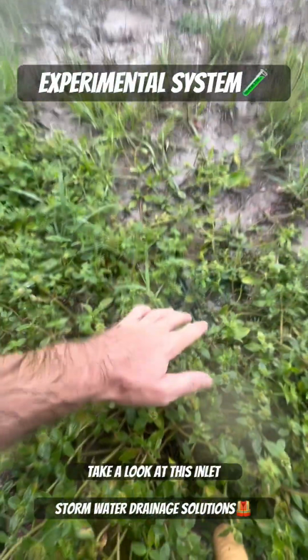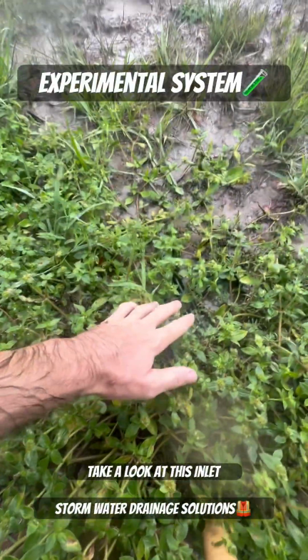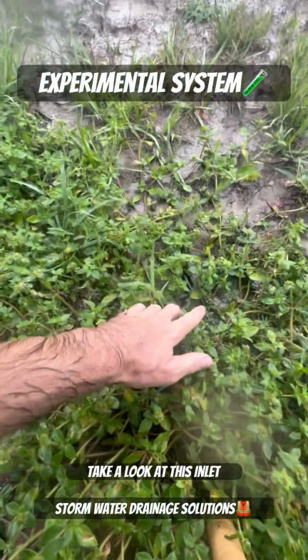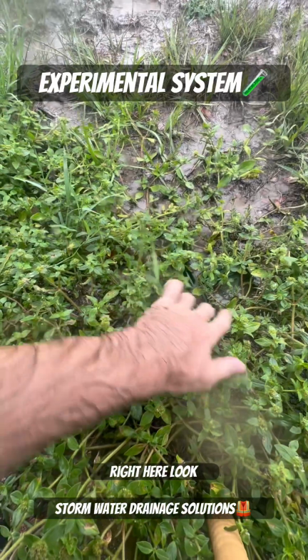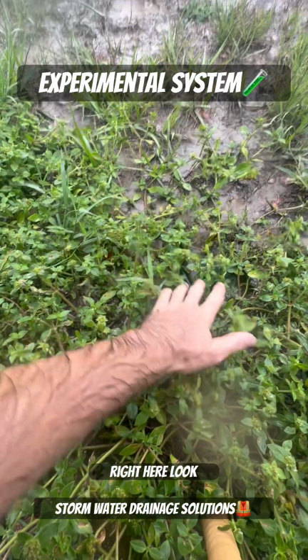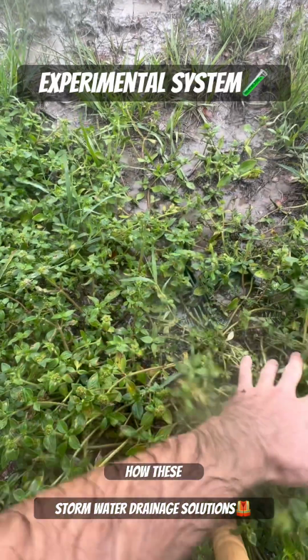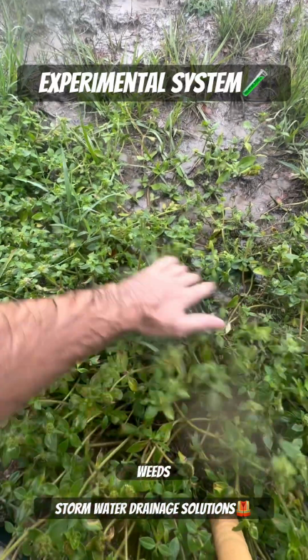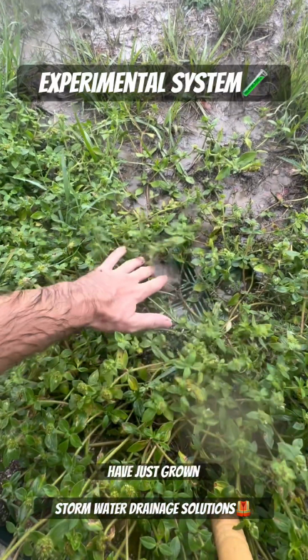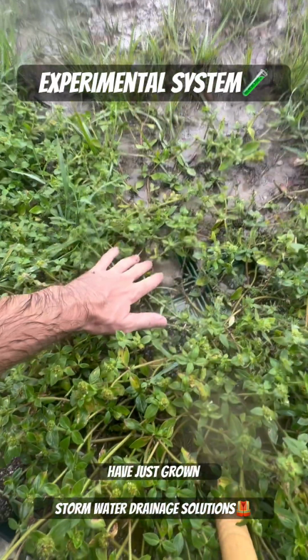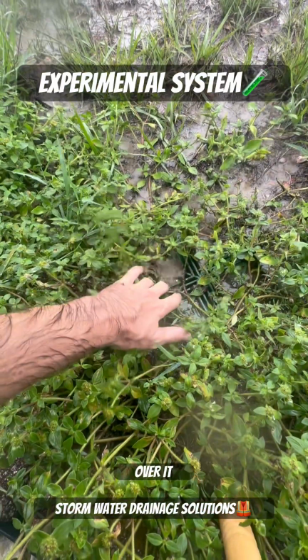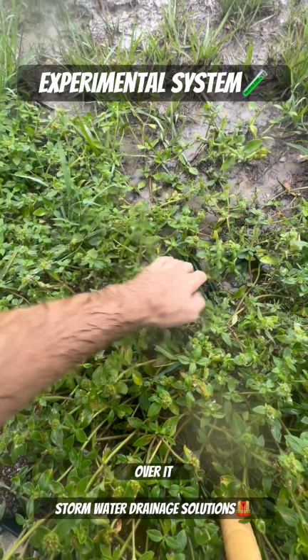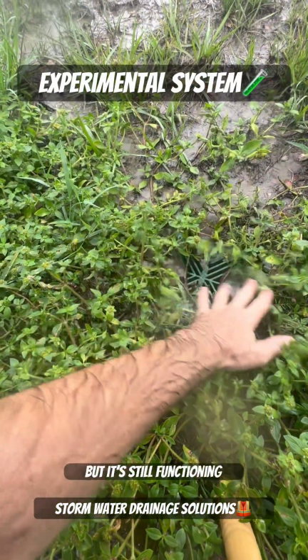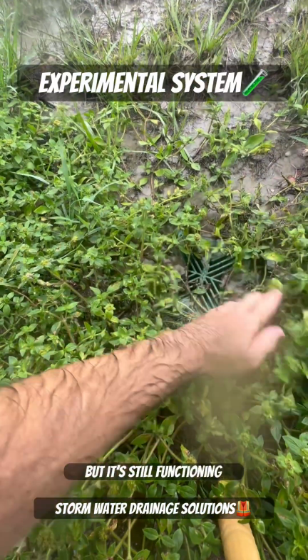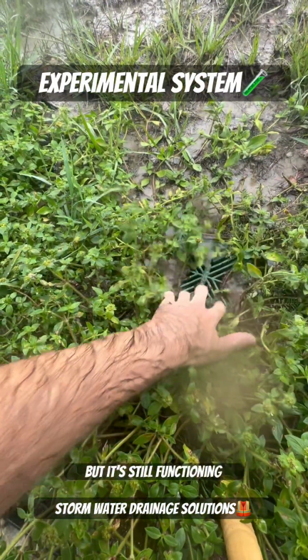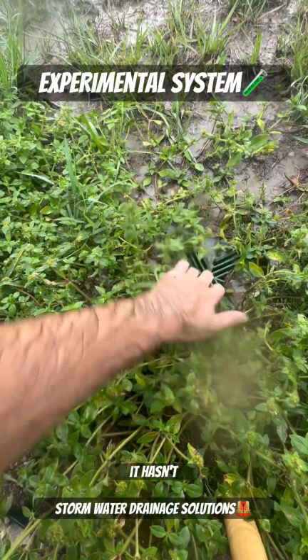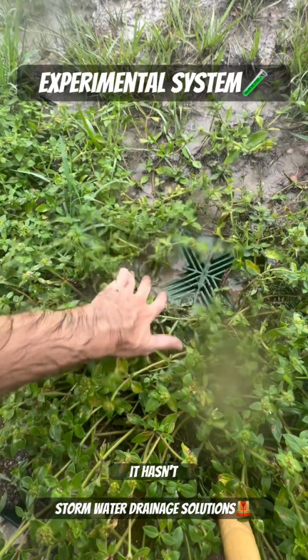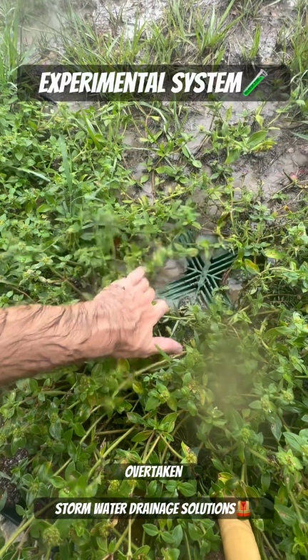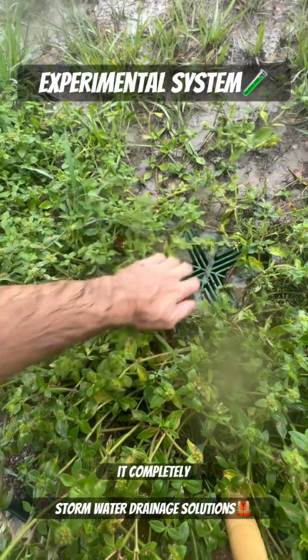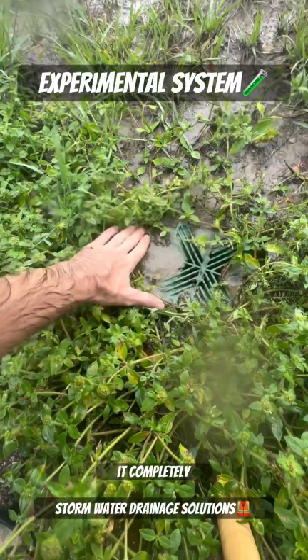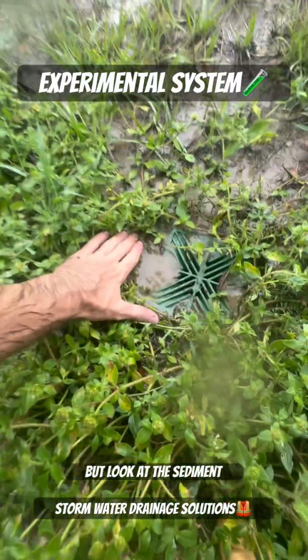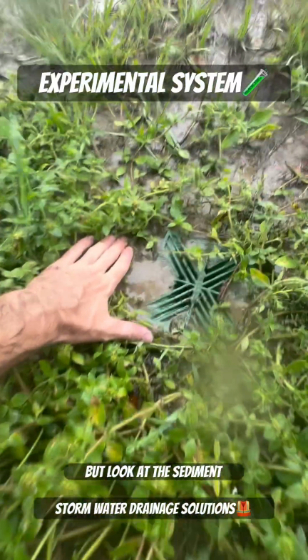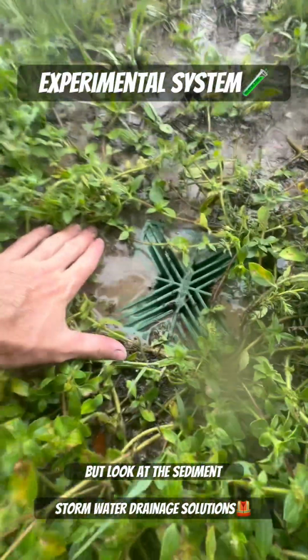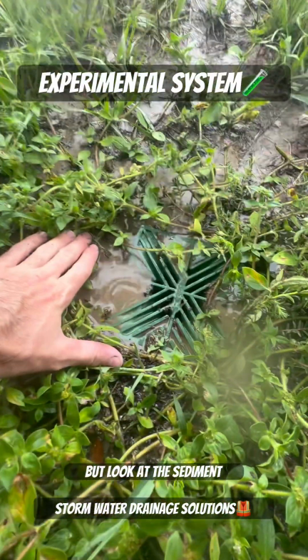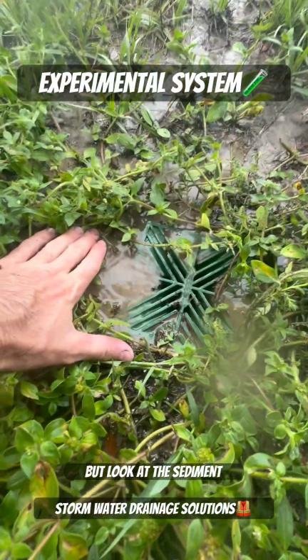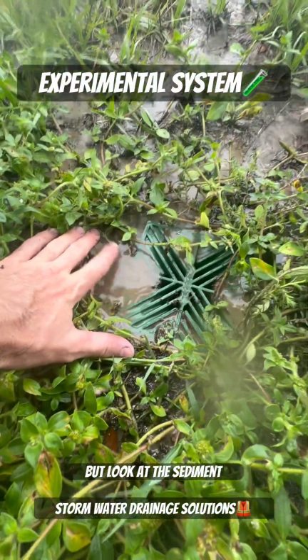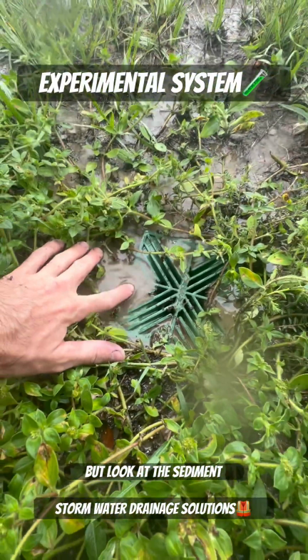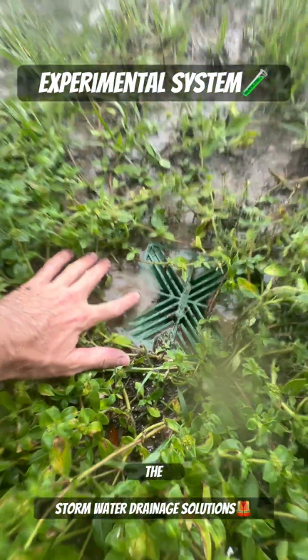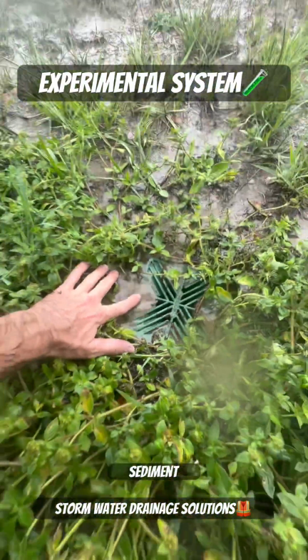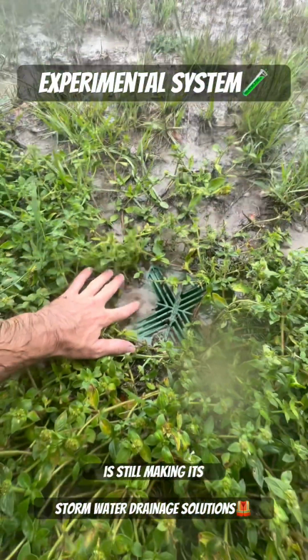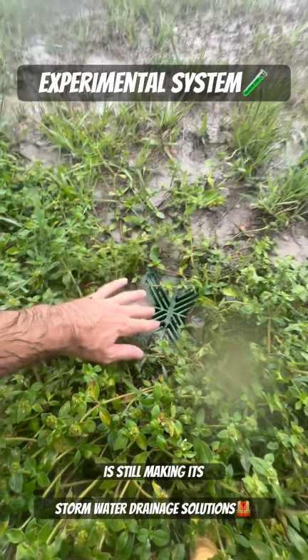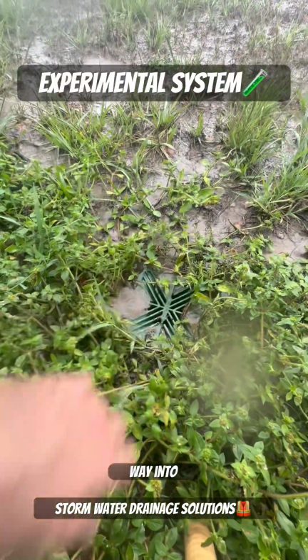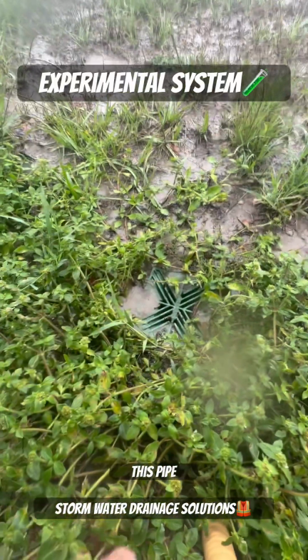Take a look at this inlet right here. Look how these weeds have just grown over it, but it's still functioning because it hasn't overtaken it completely. But look at the sediment — it's still making its way into this pipe.